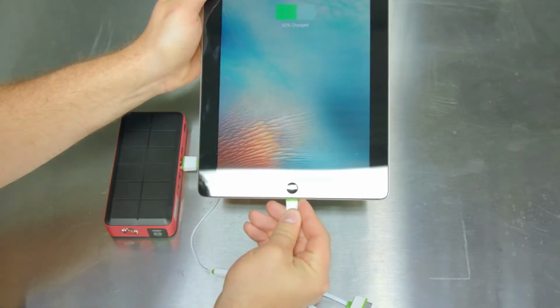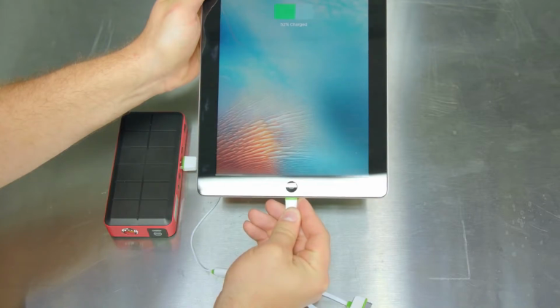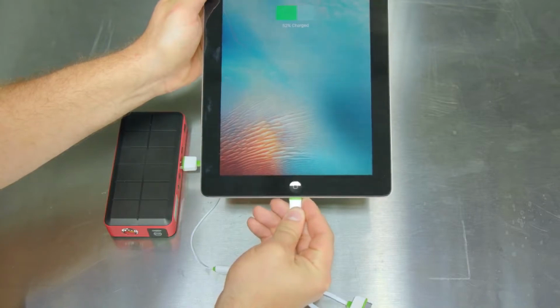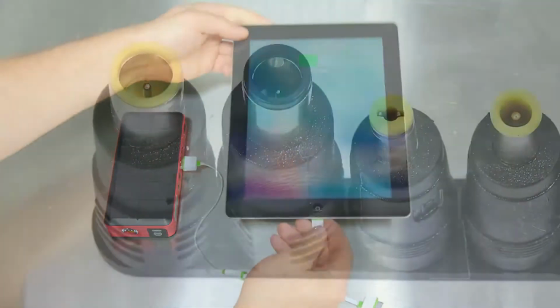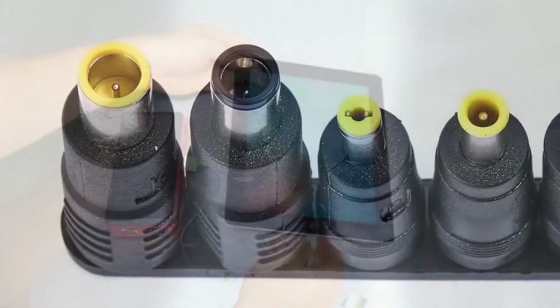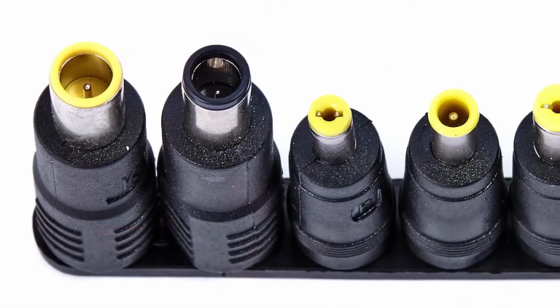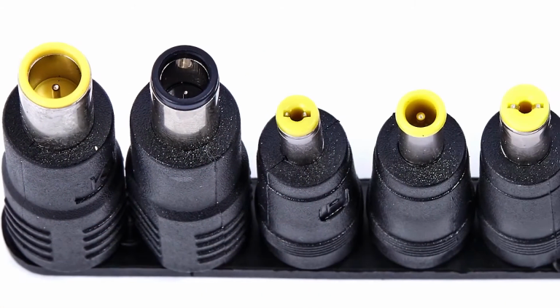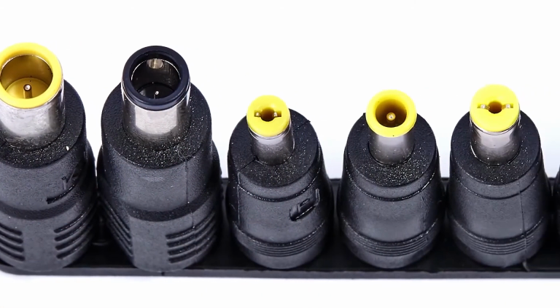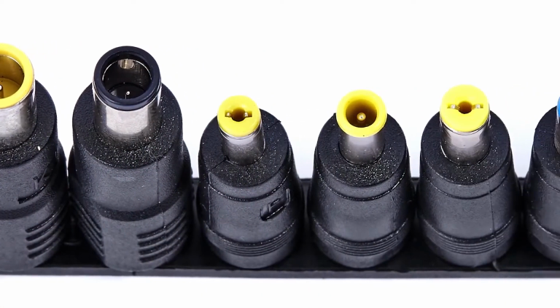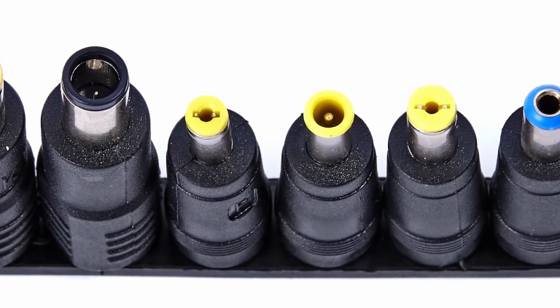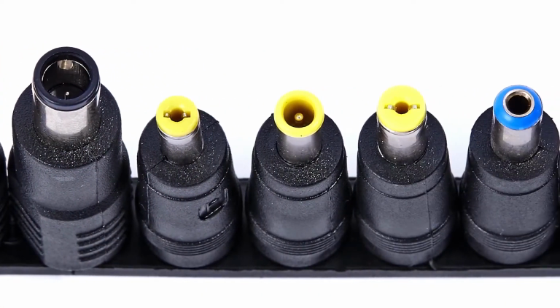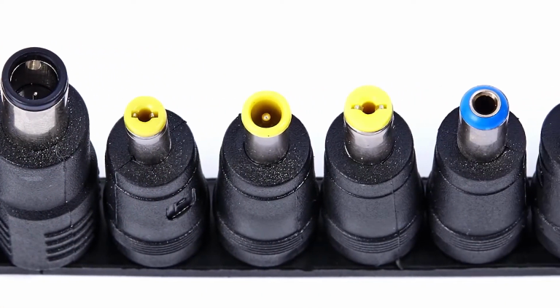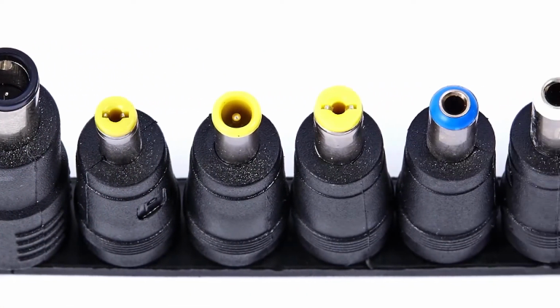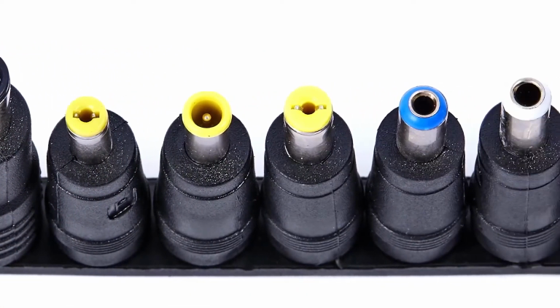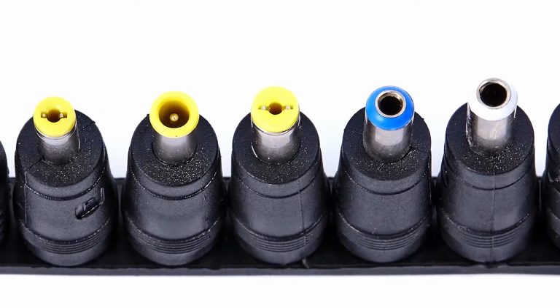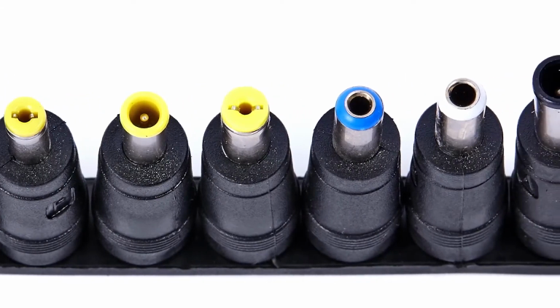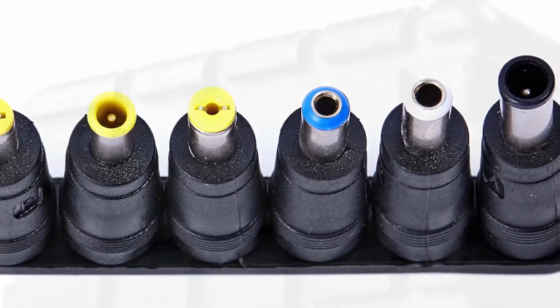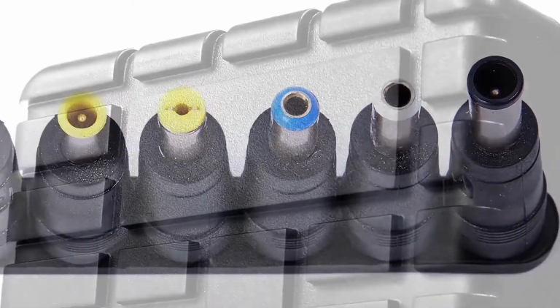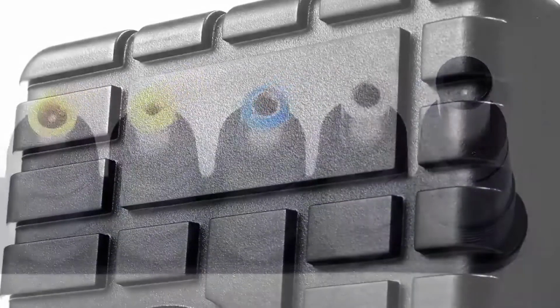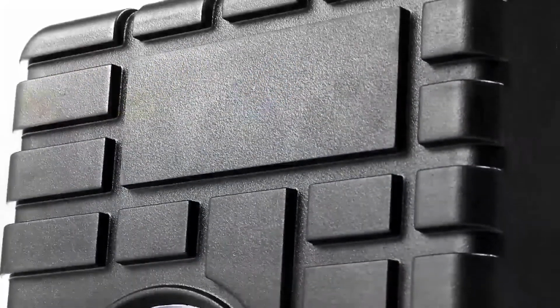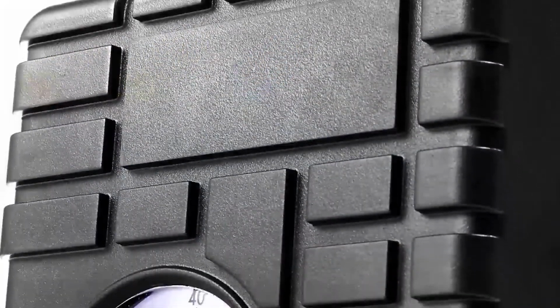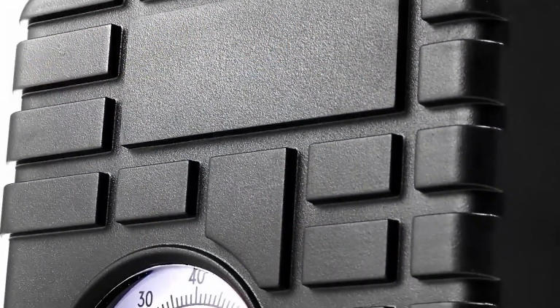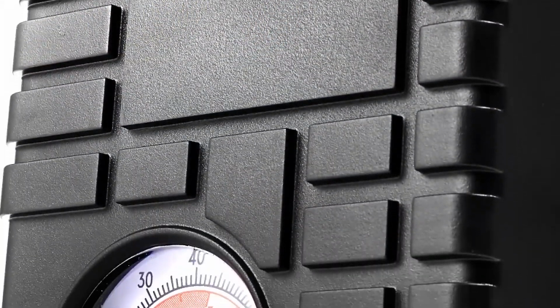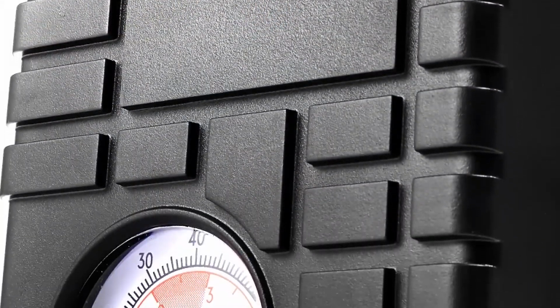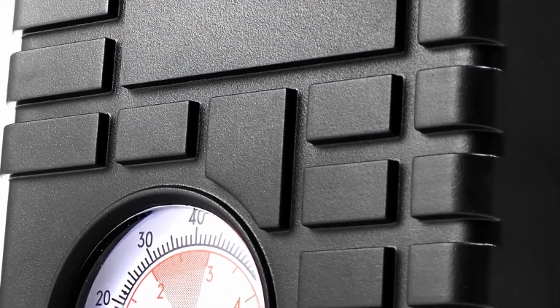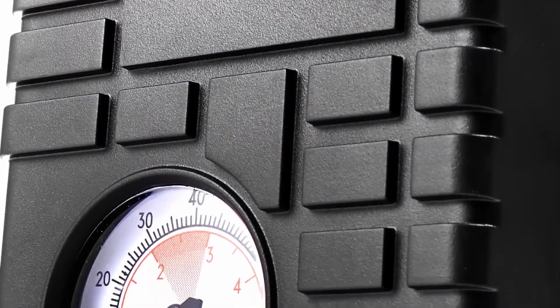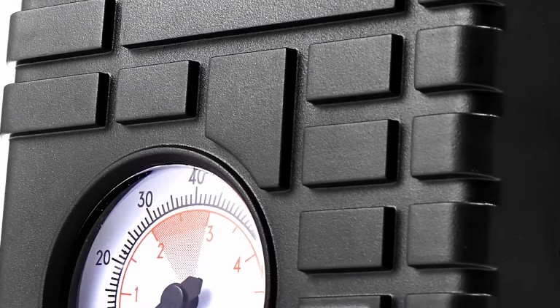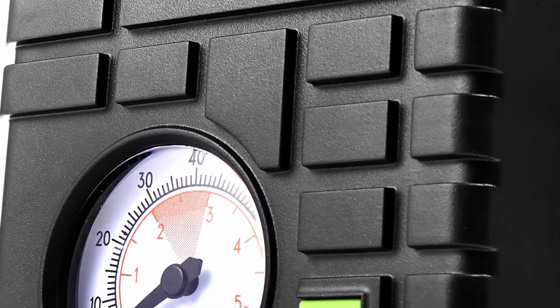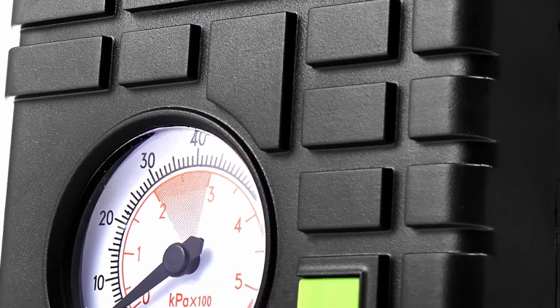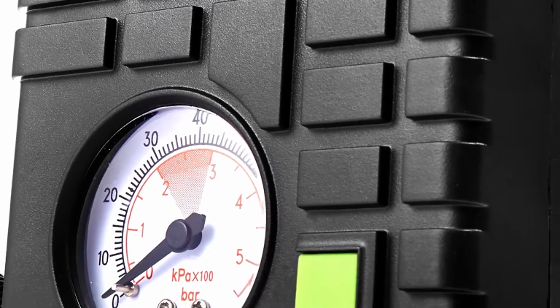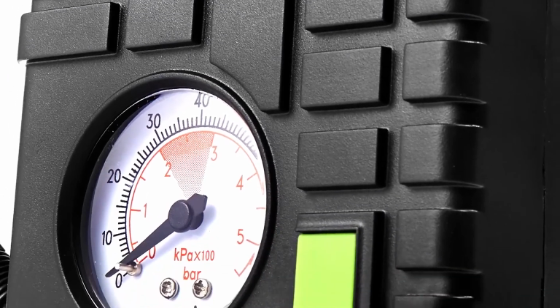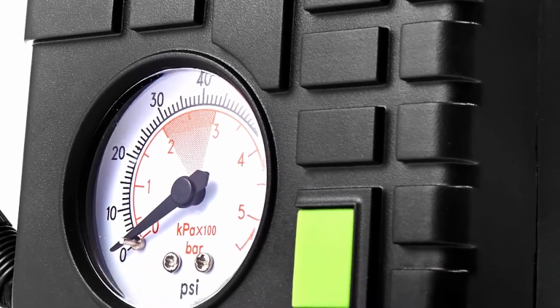Take it out on the boat during a fishing trip or even camping to keep all of your devices at full charge. This kit is incredibly versatile, and as a bonus, both kits include electric air compressors with integrated pressure gauges. It's just another great thing to have around the house.